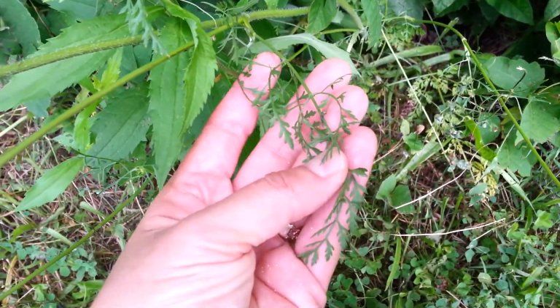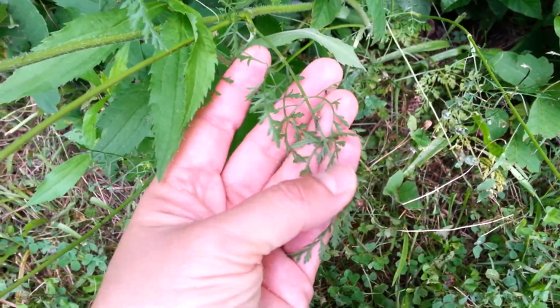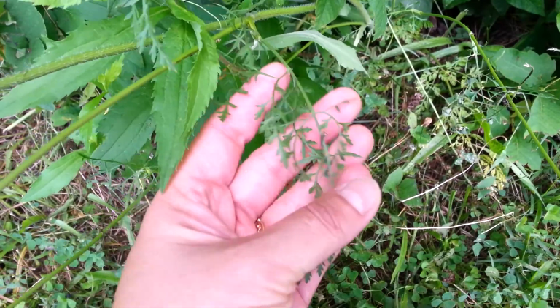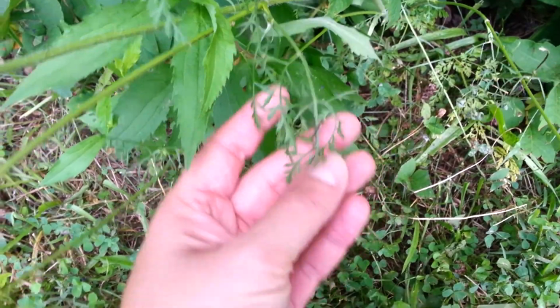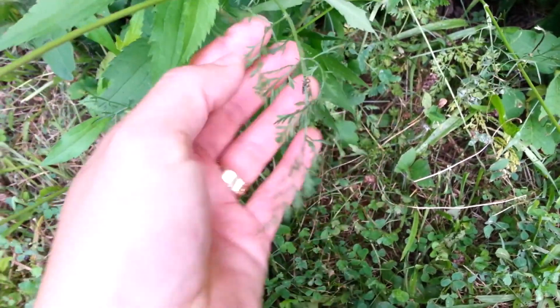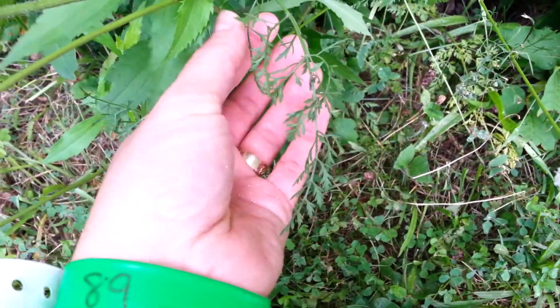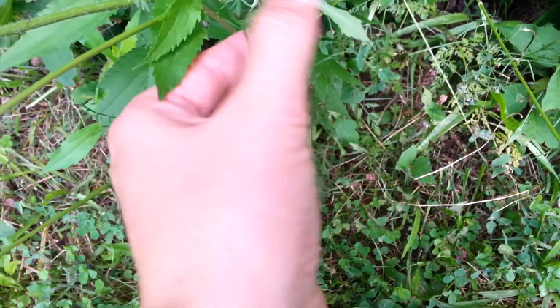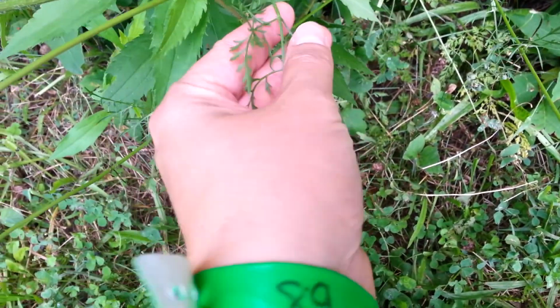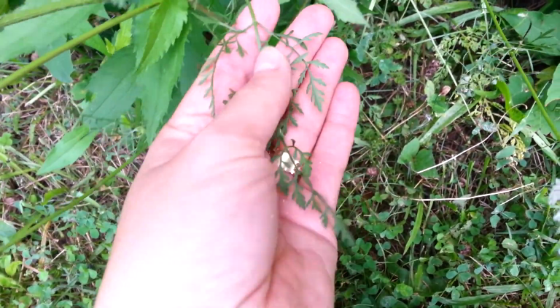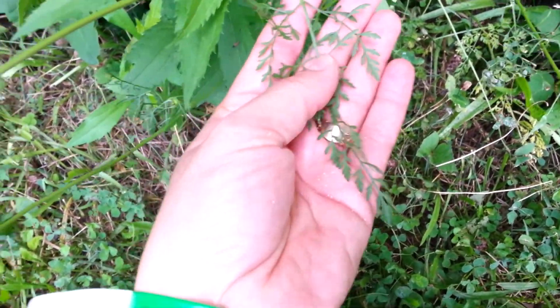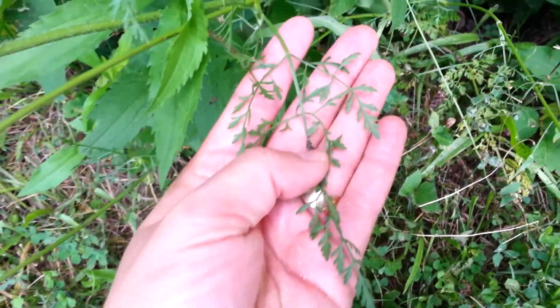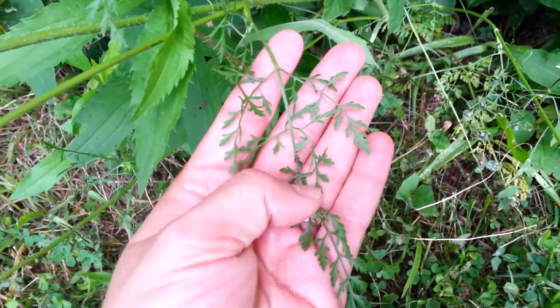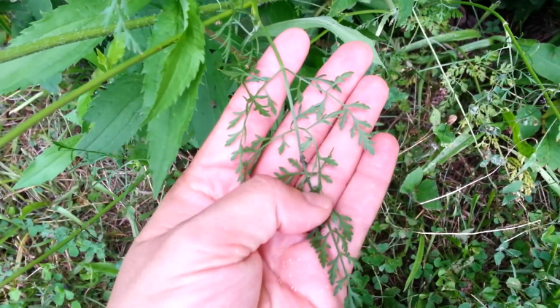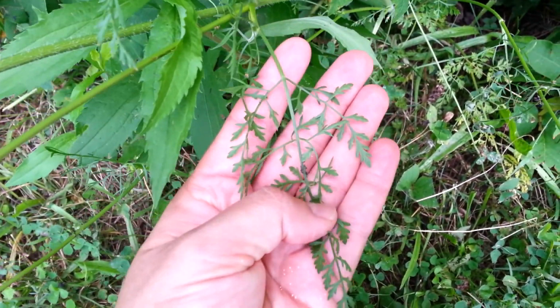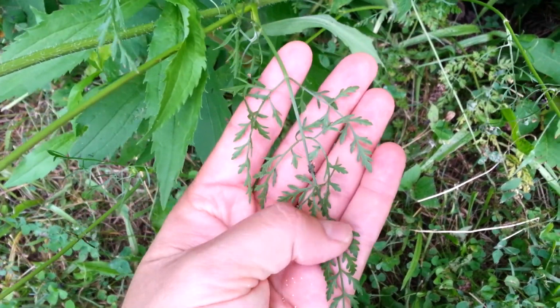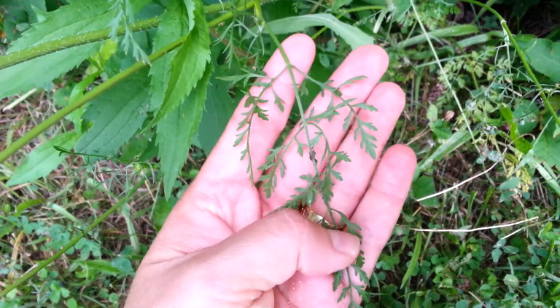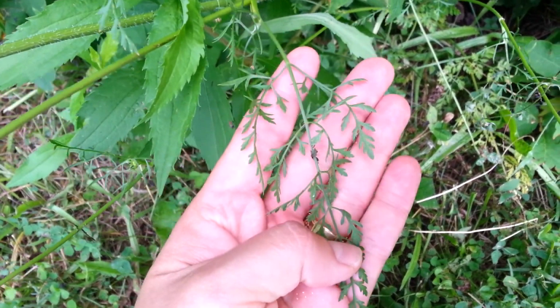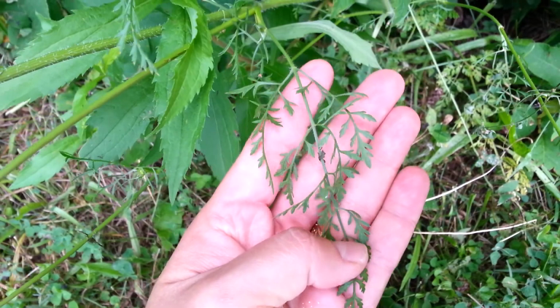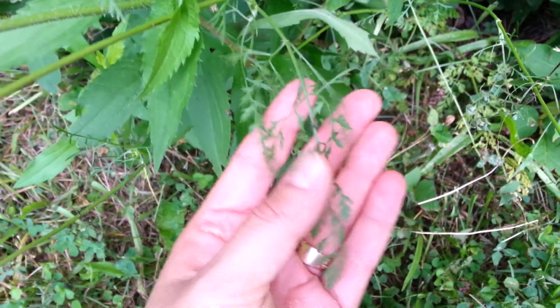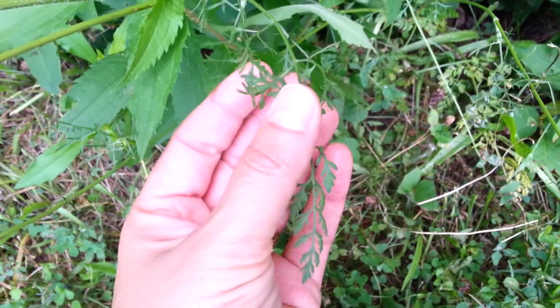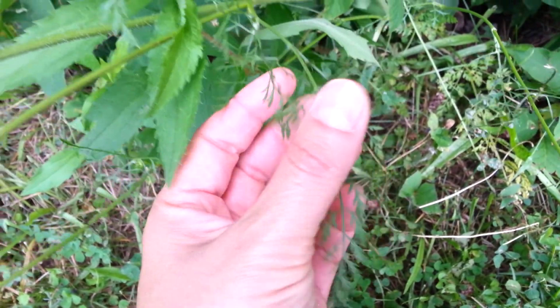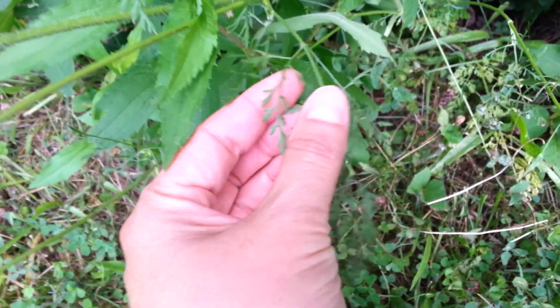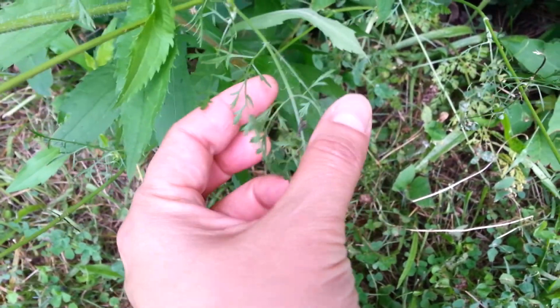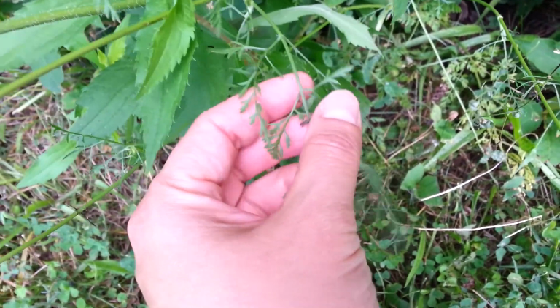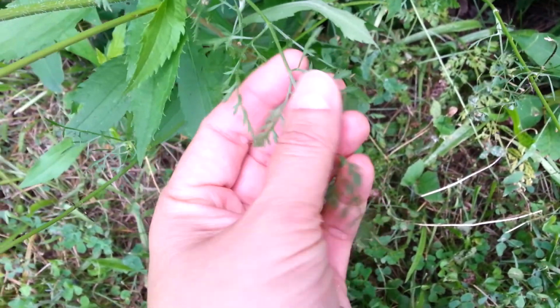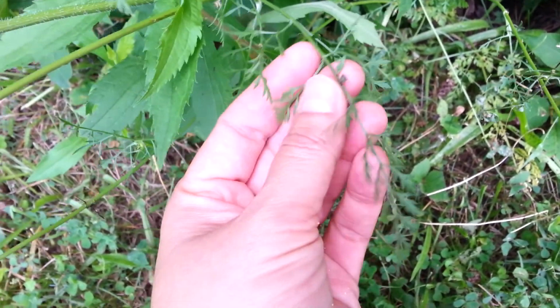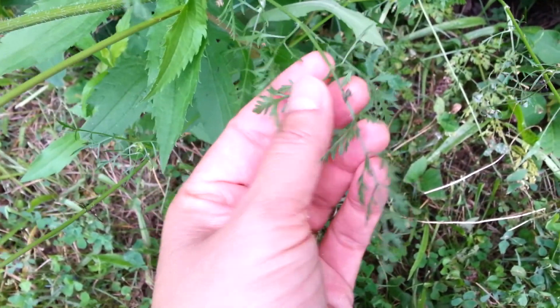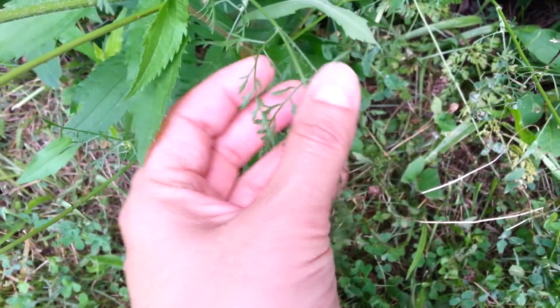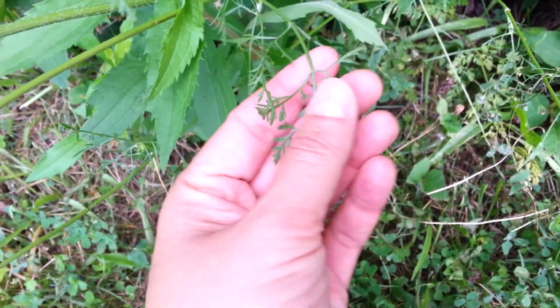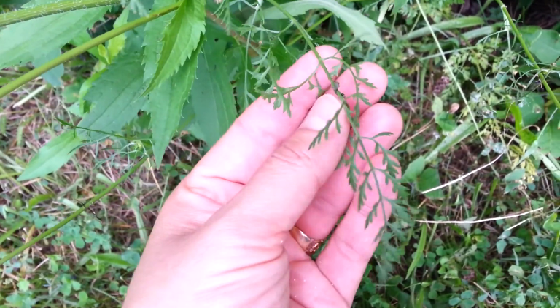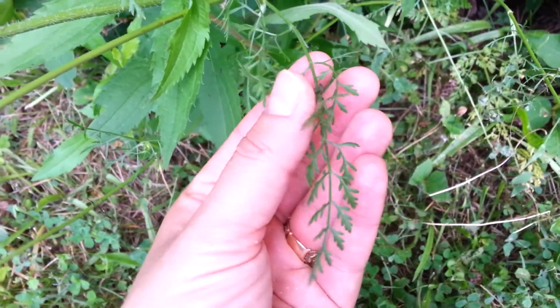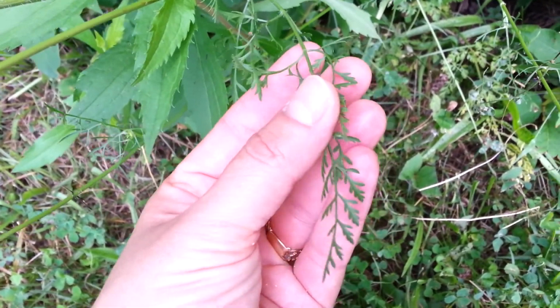We can see from the leaf stalks how the leaflets are coming out.